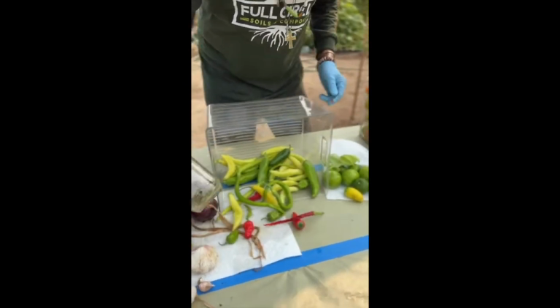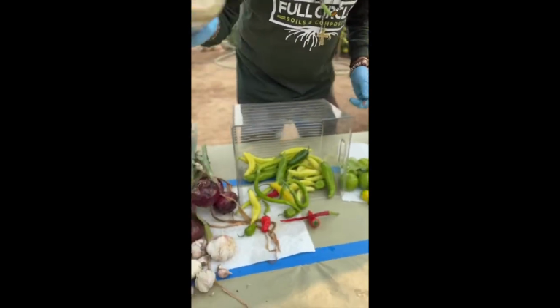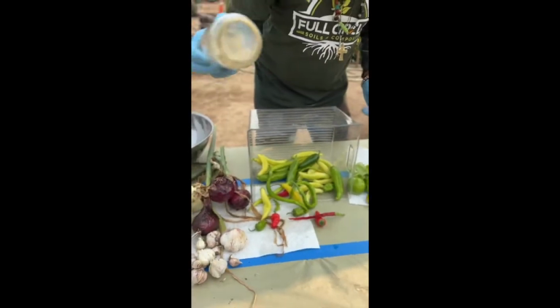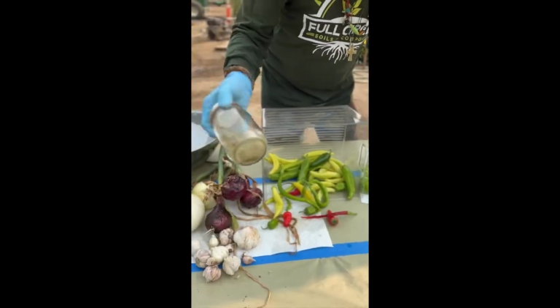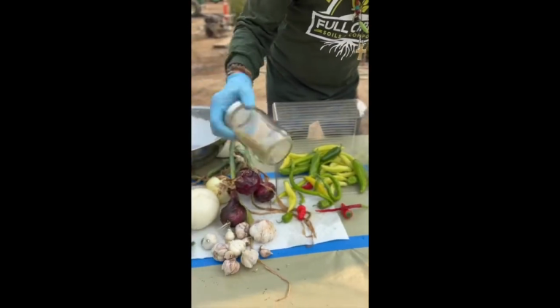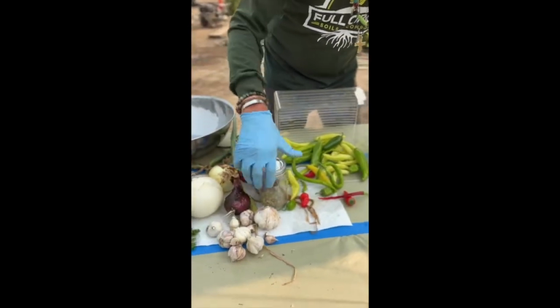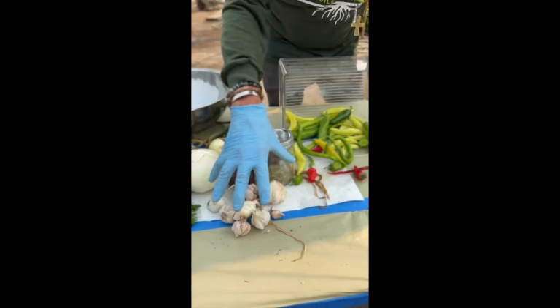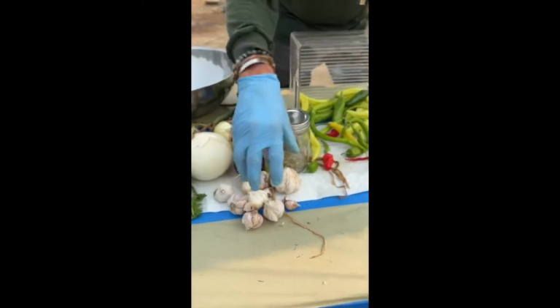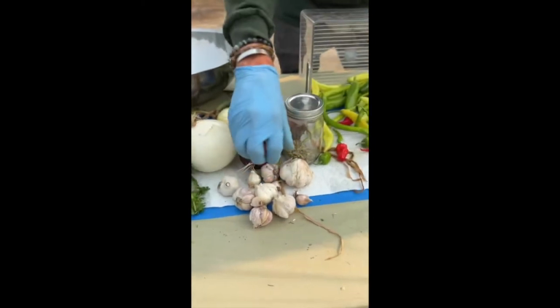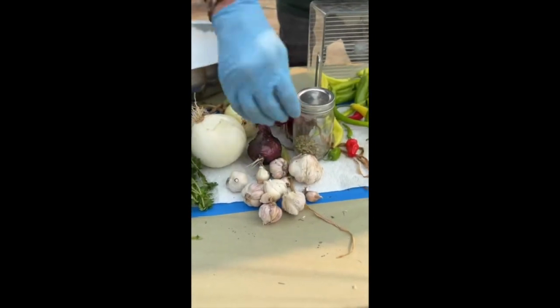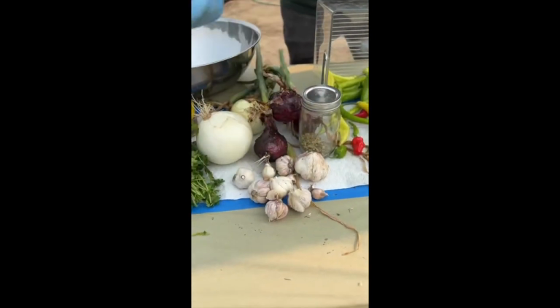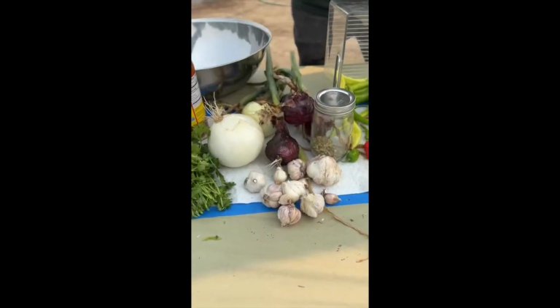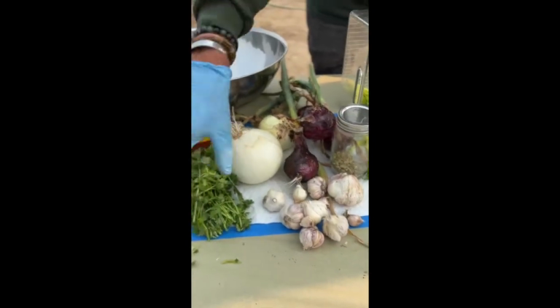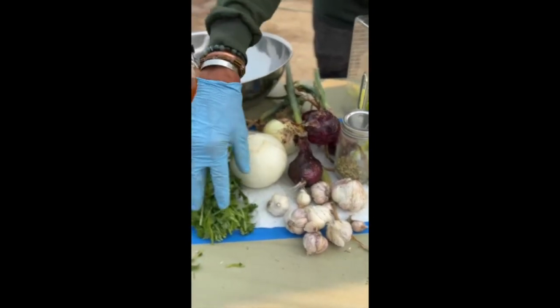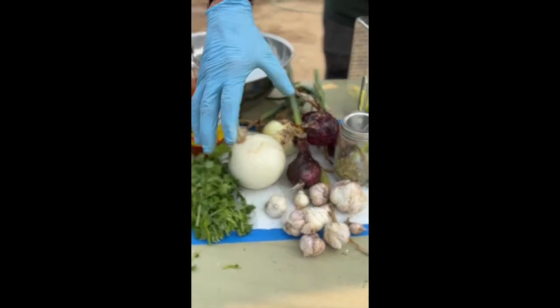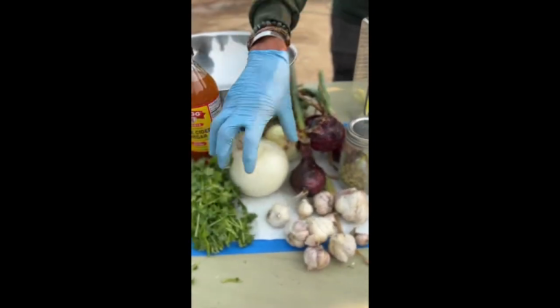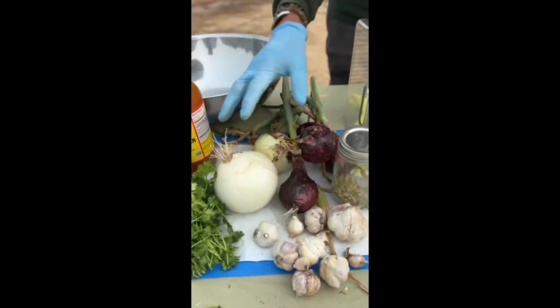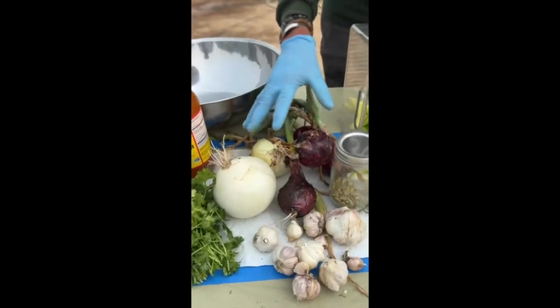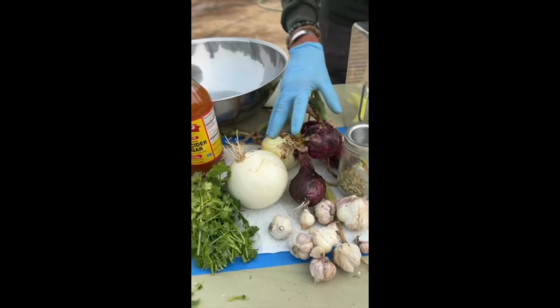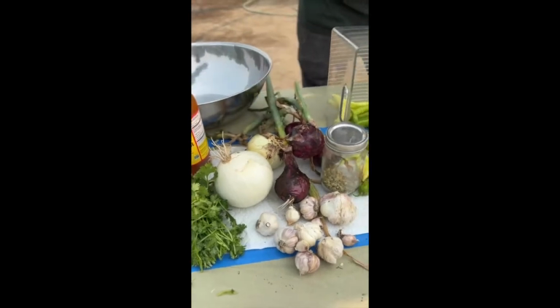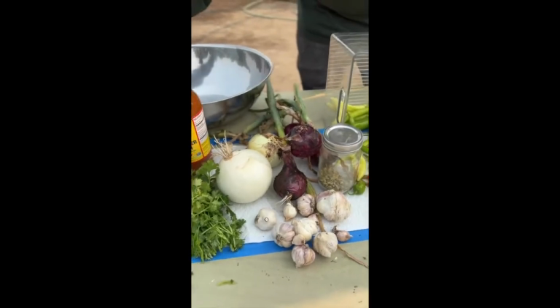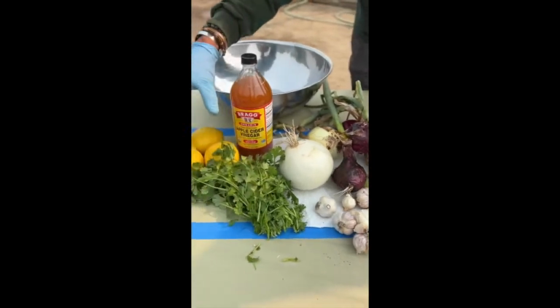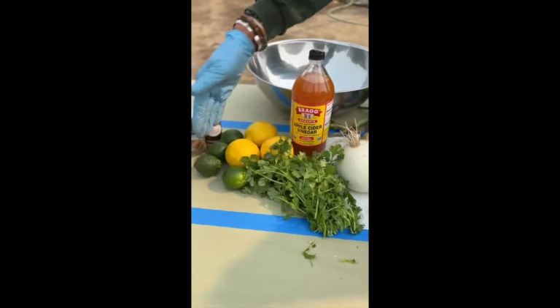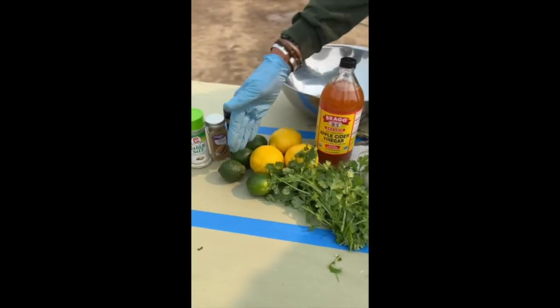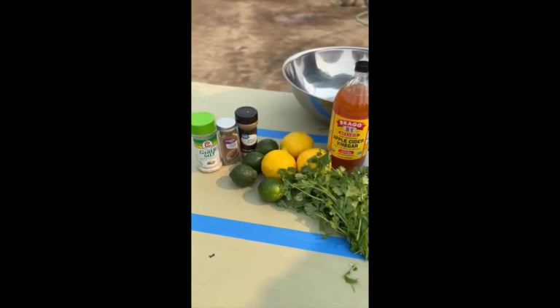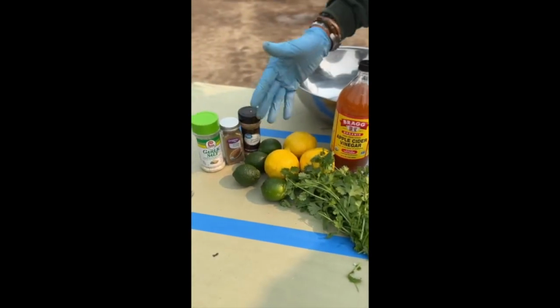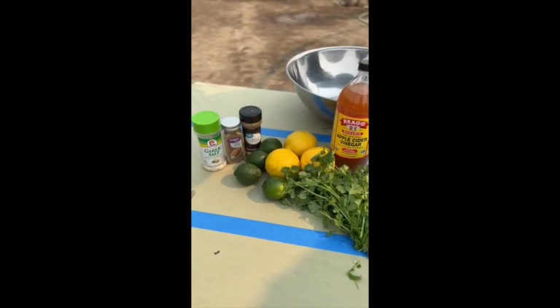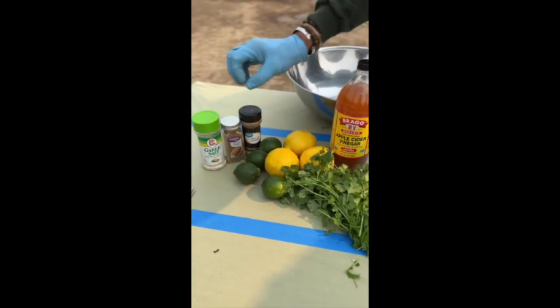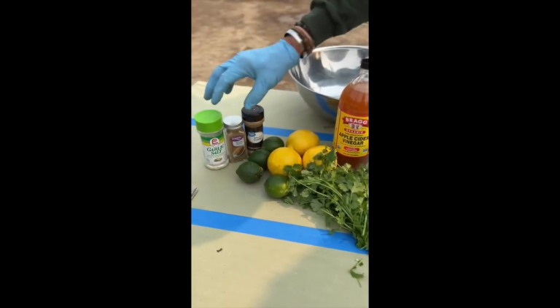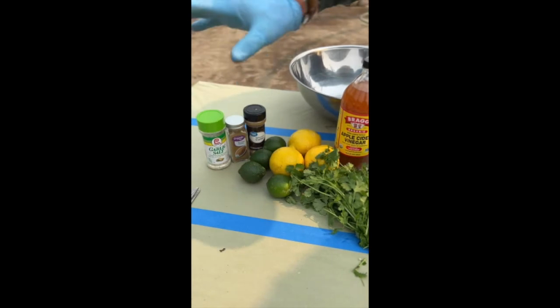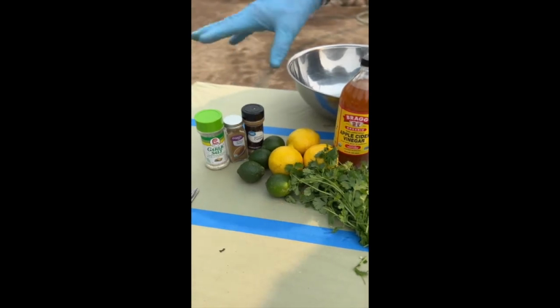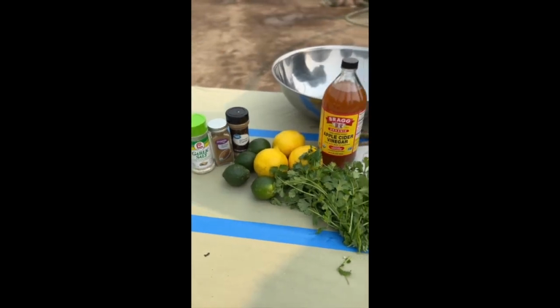You got to have some oregano — we grew that and dried it. Garlic is a must; we grew all this garlic. Cilantro we grew. We grew these giant onions. You got to have lemon and lime, plus some cumin and some salt.